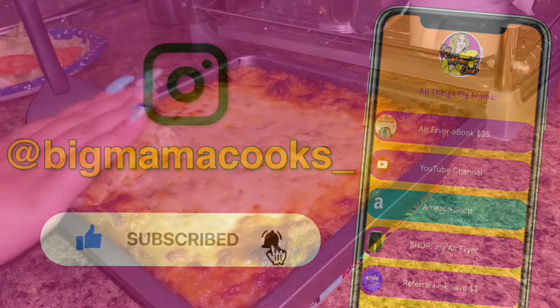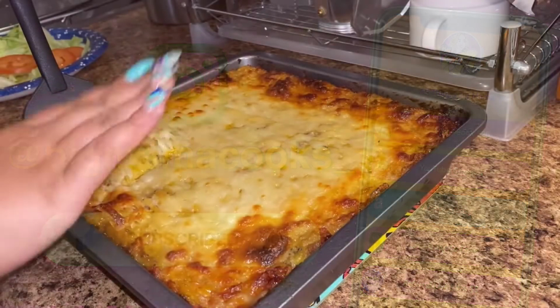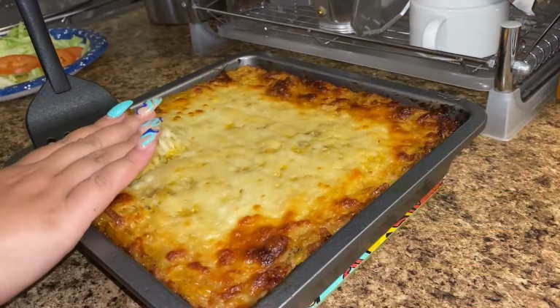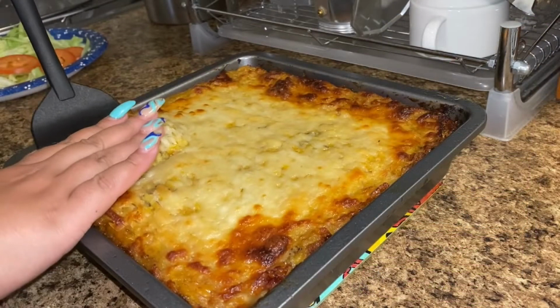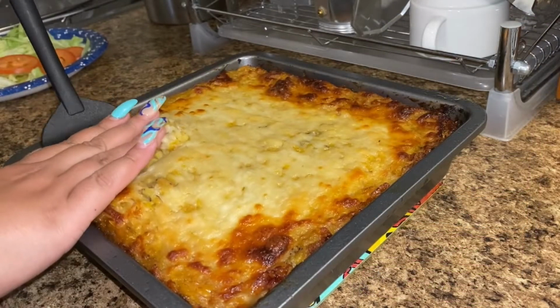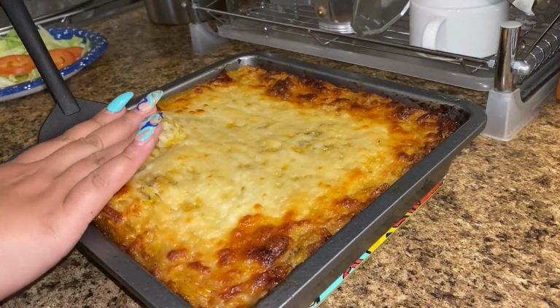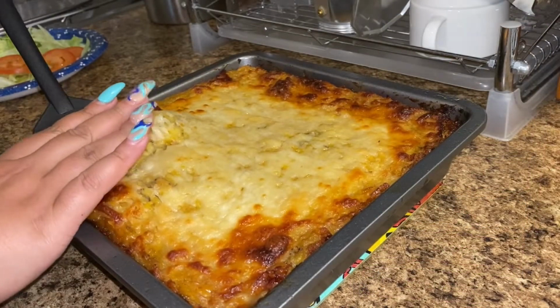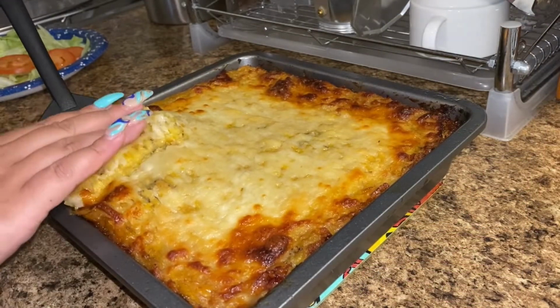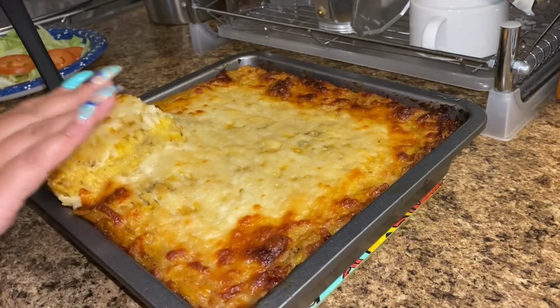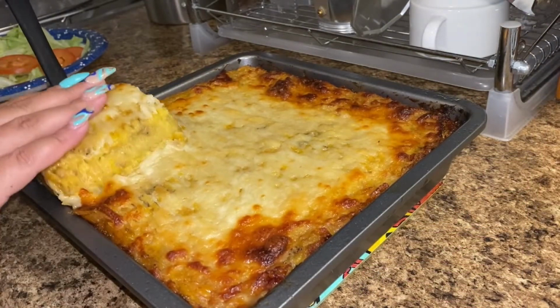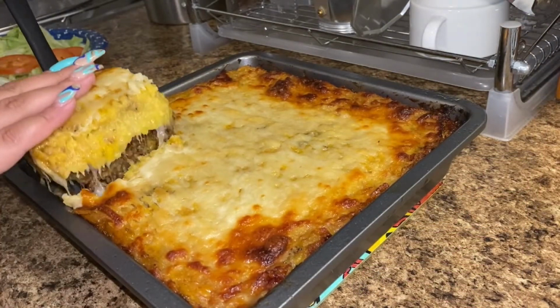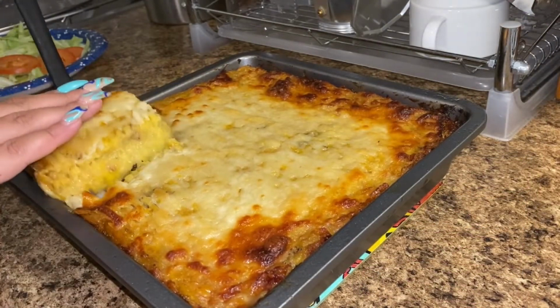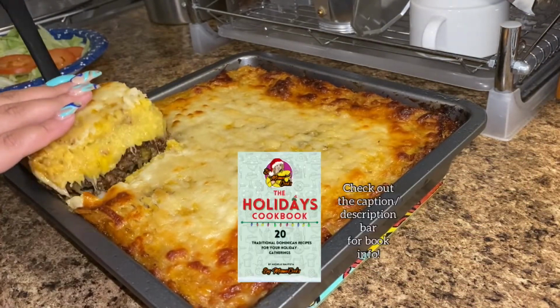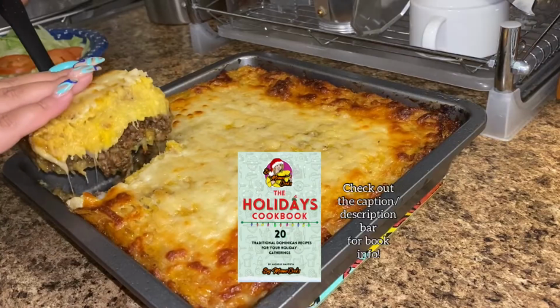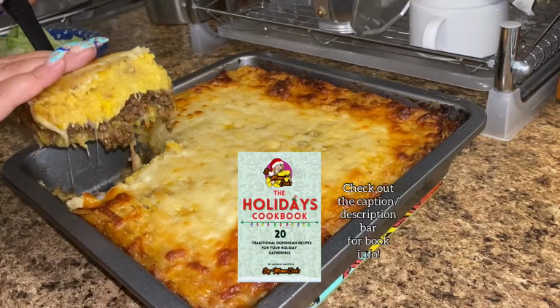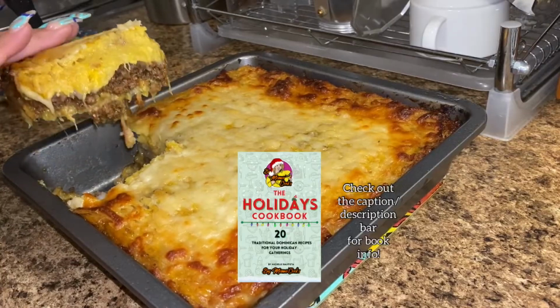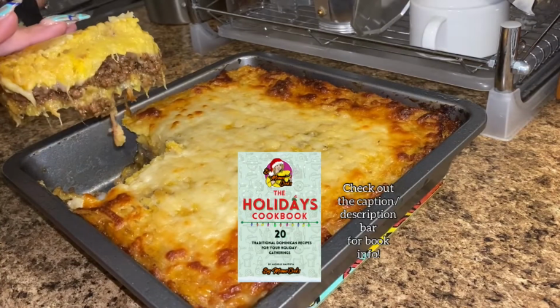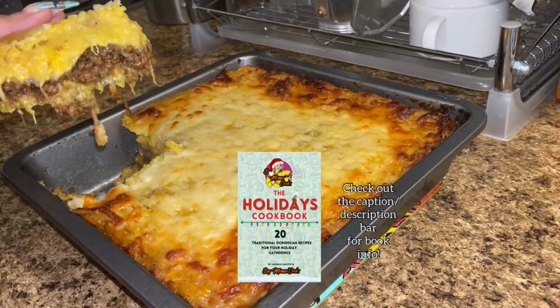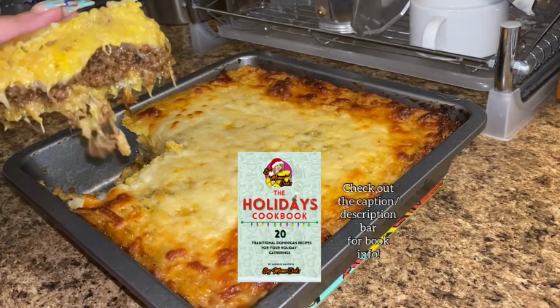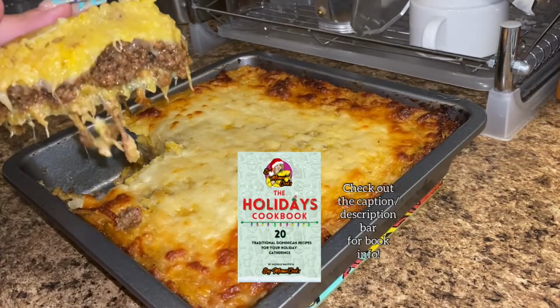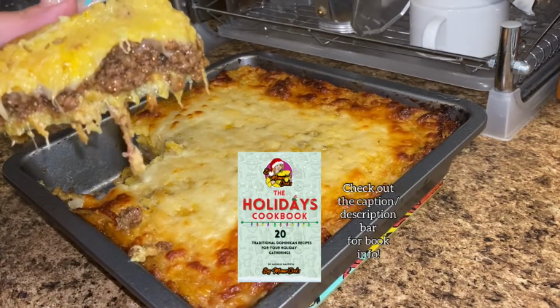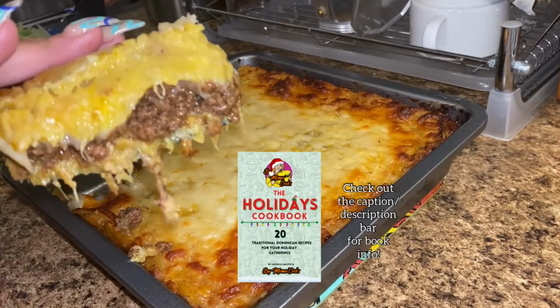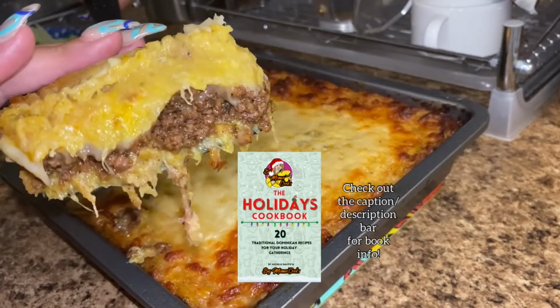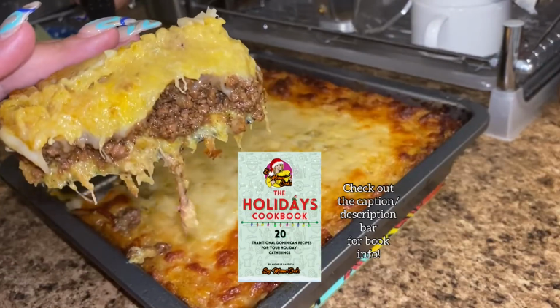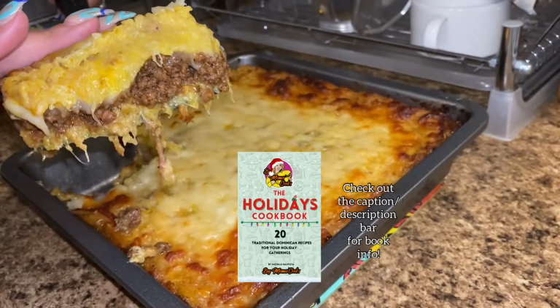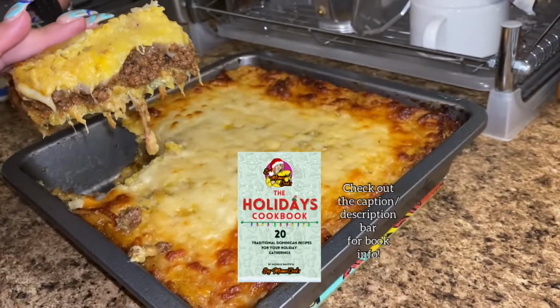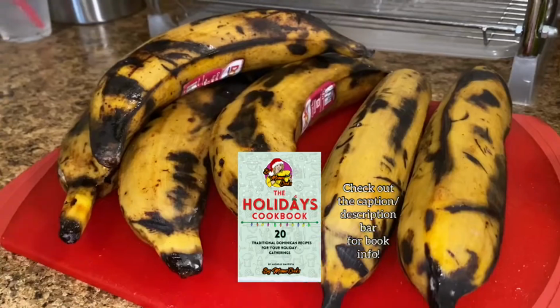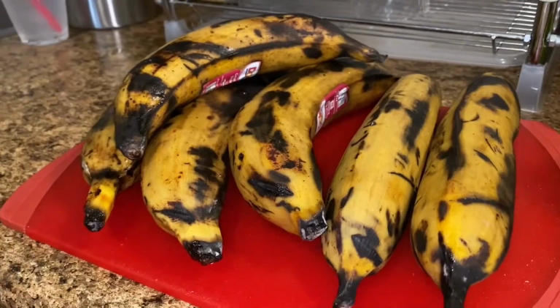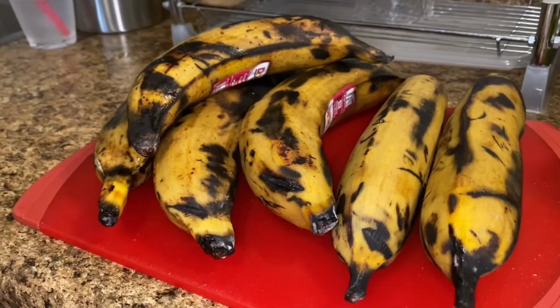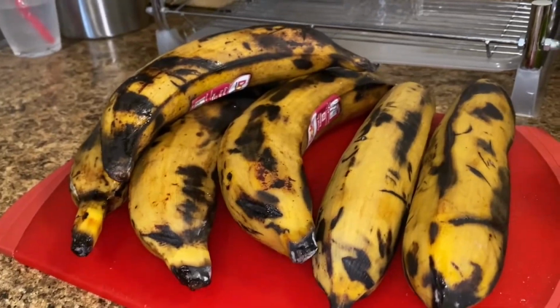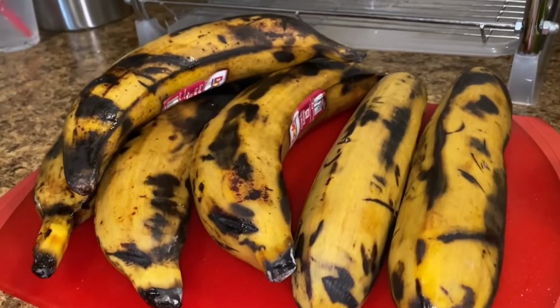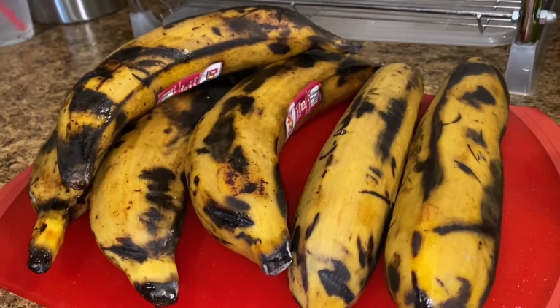Pastelon de platano maduro — cousin, does this really need an introduction? This recipe is part of my holidays cookbook: 20 traditional Dominican recipes for your holiday gatherings. Let me show you how I make mine.